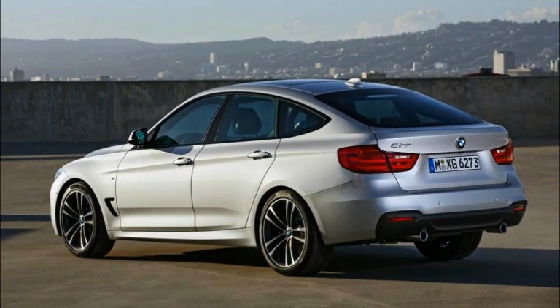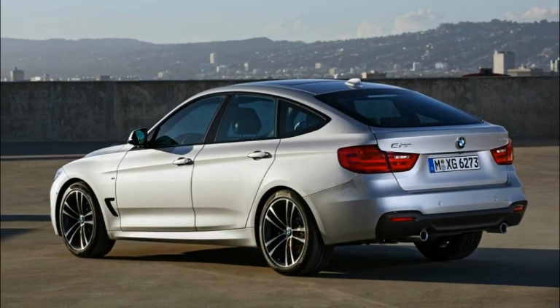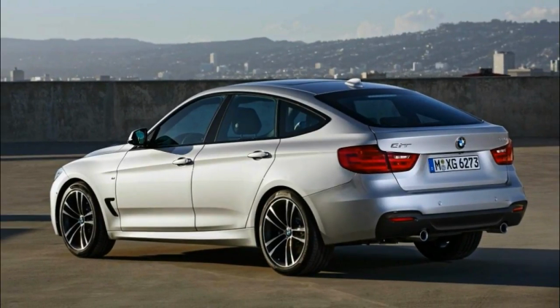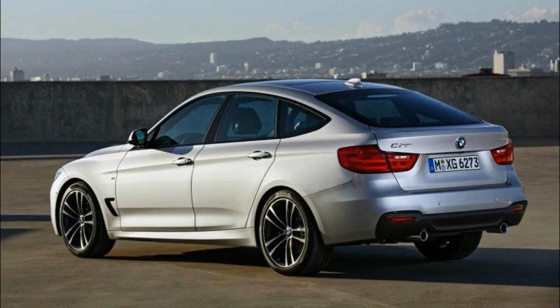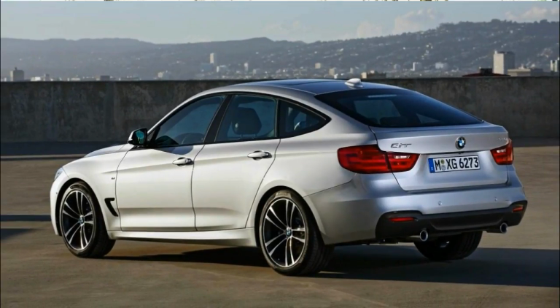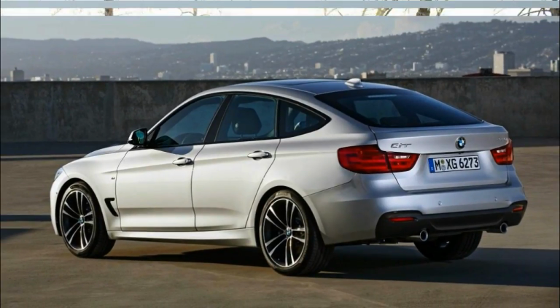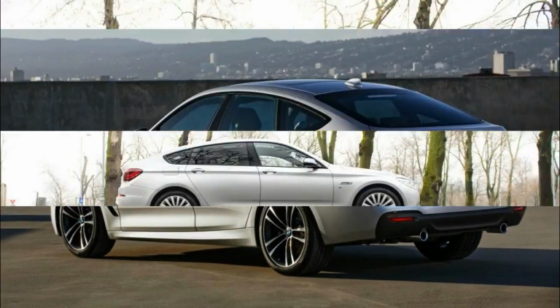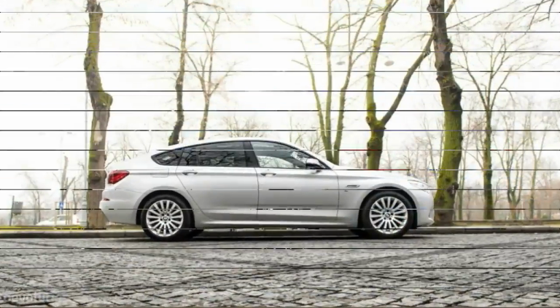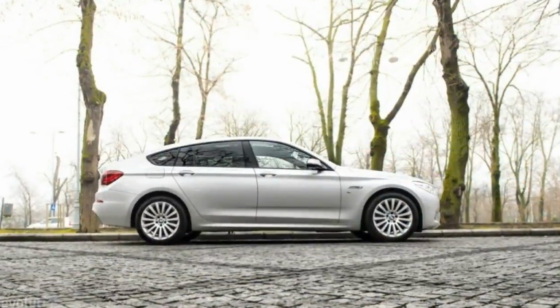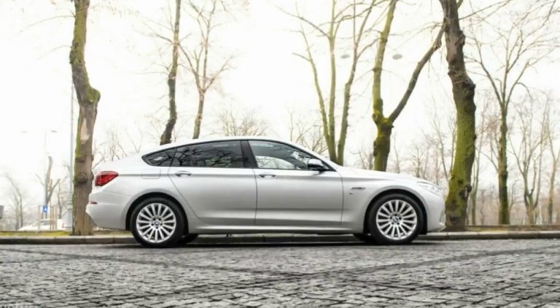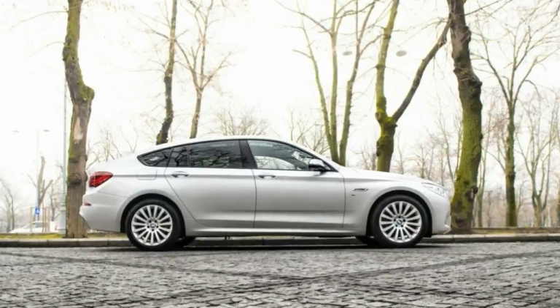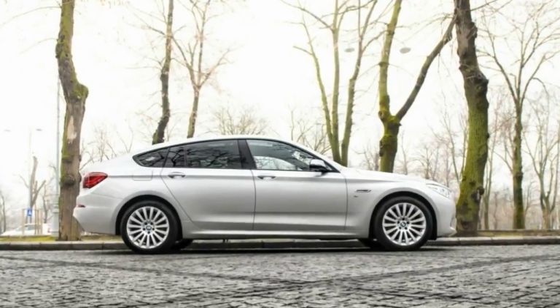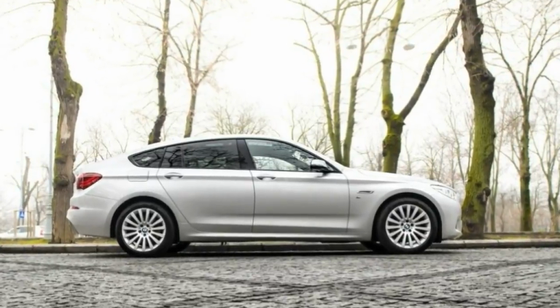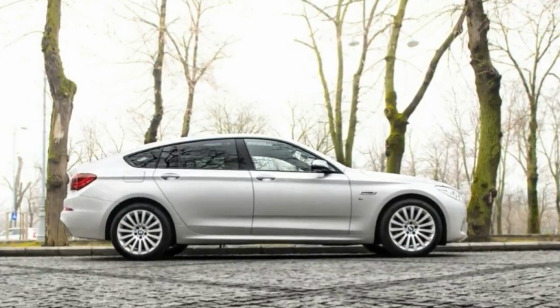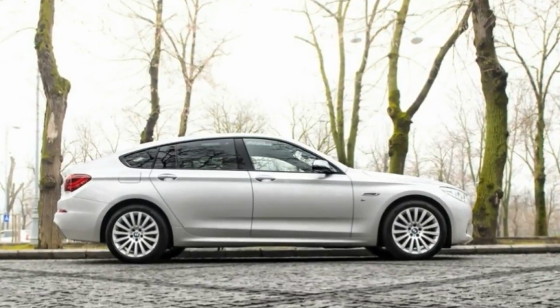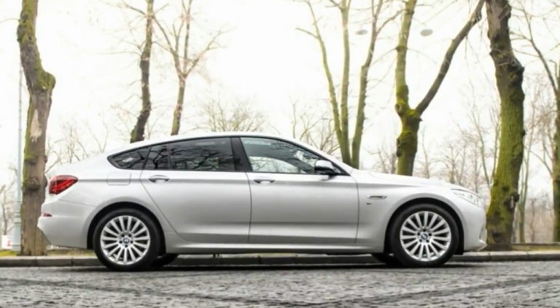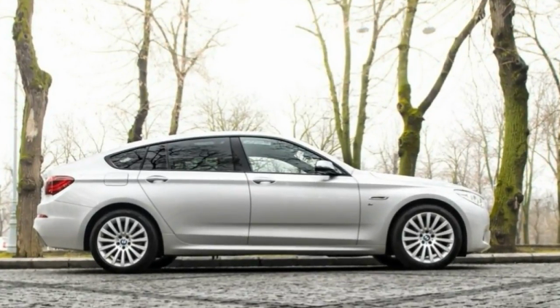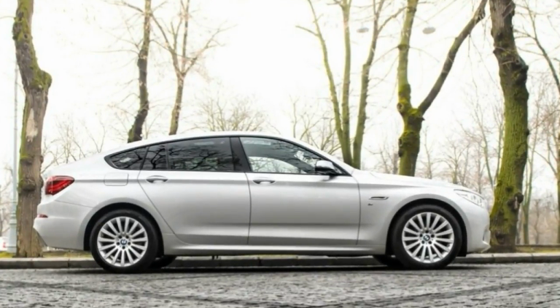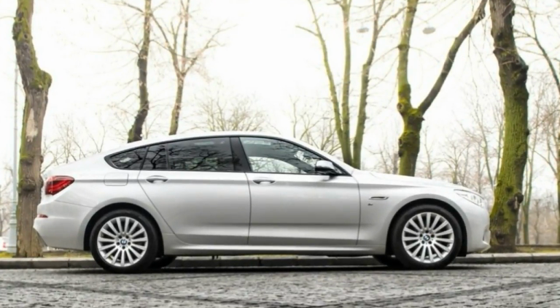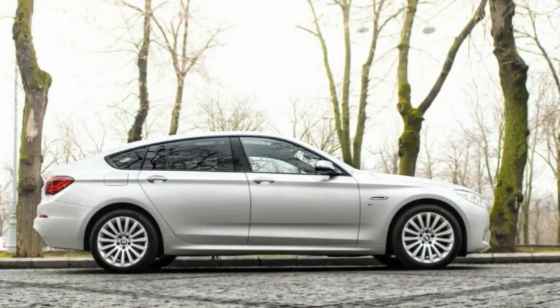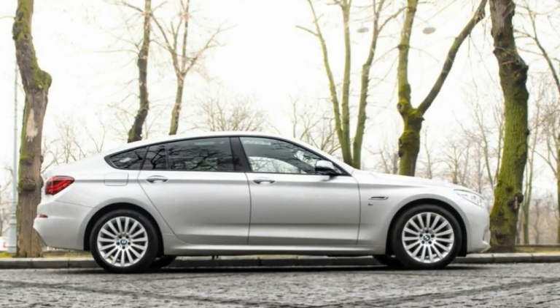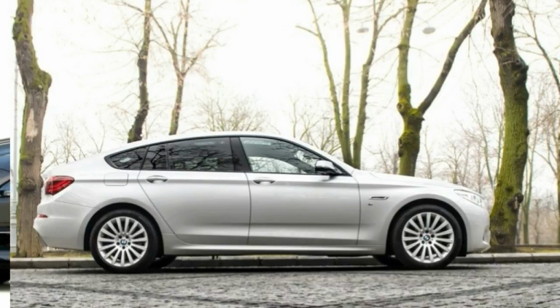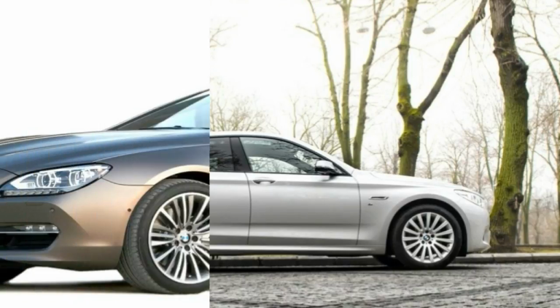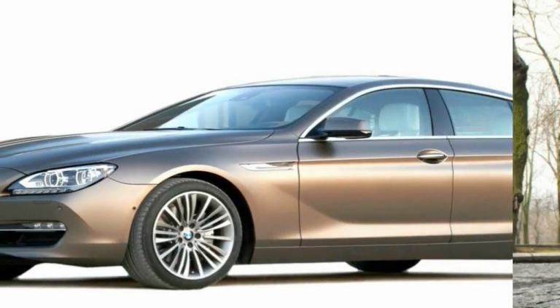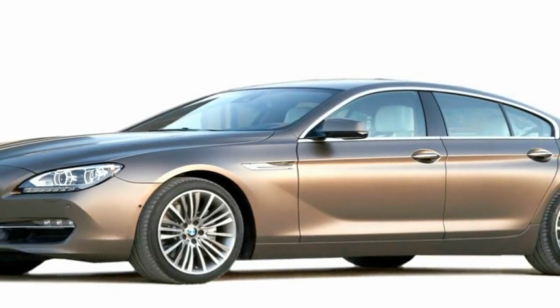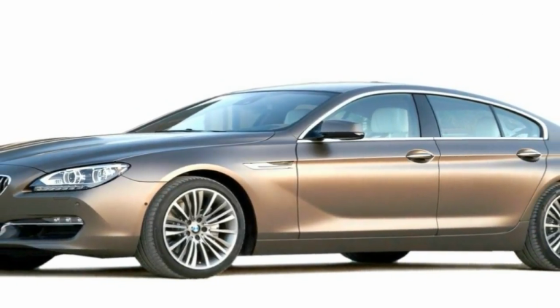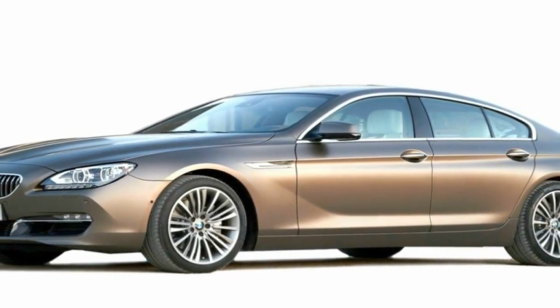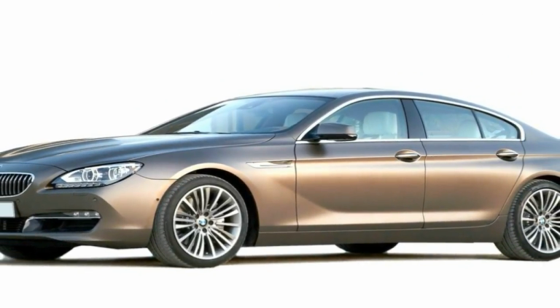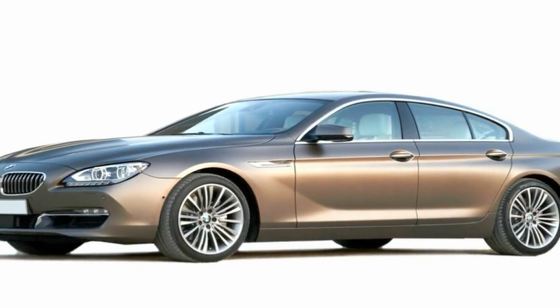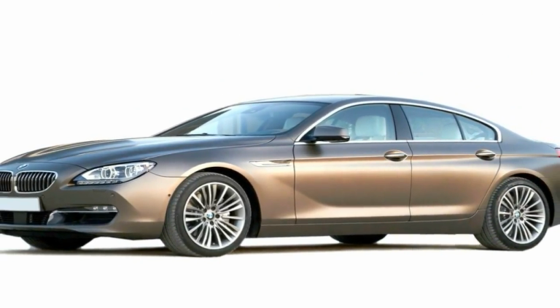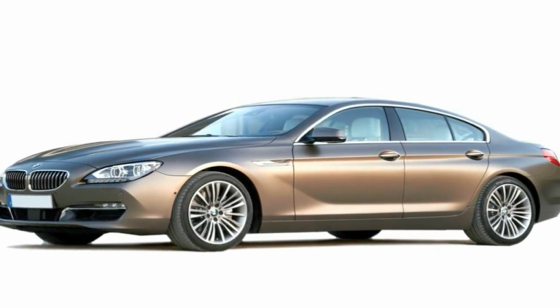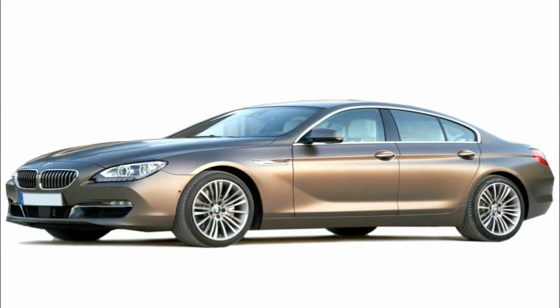Still, the 5 Series endures, with responsive driving dynamics, the right amount of luxury, but most of all some of the world's best powertrains, chassis and safety.